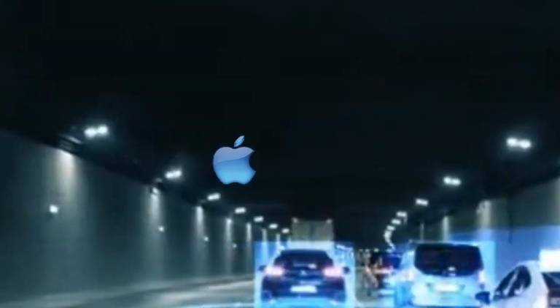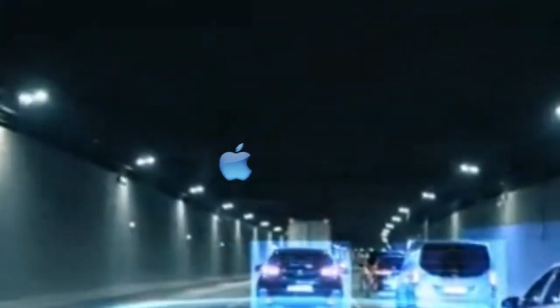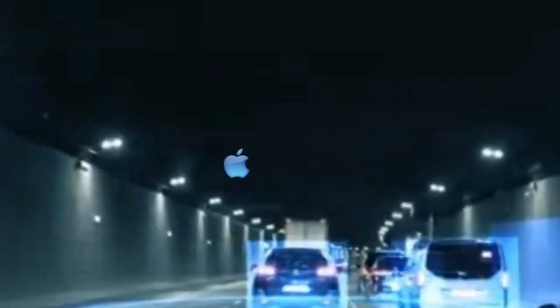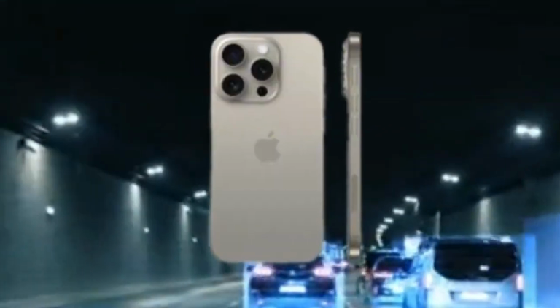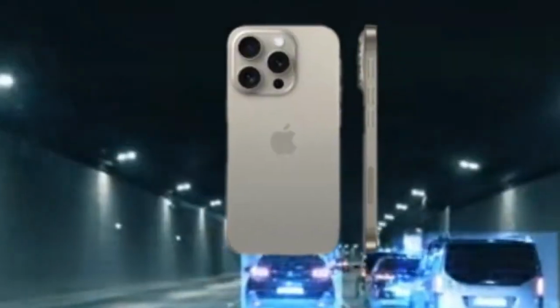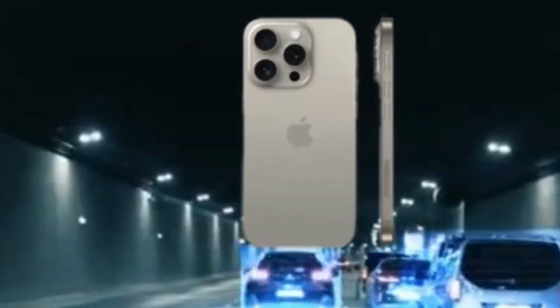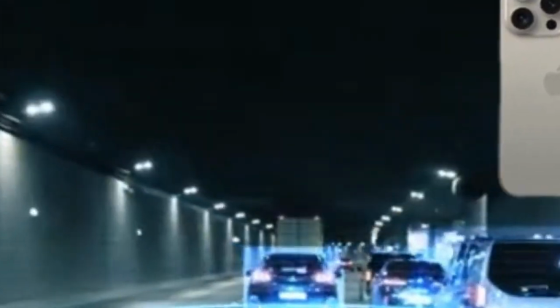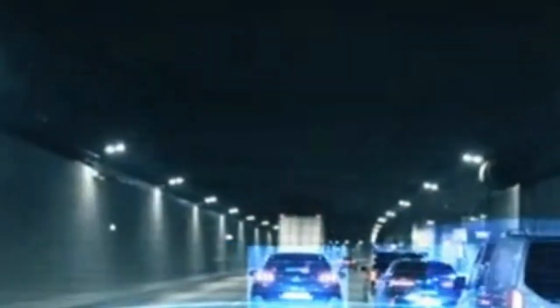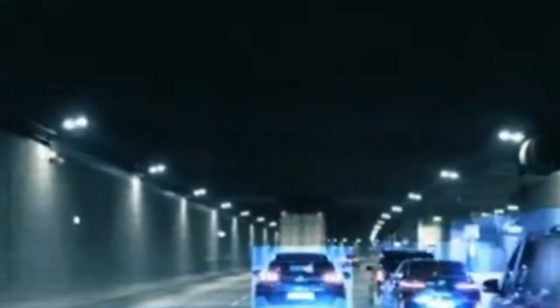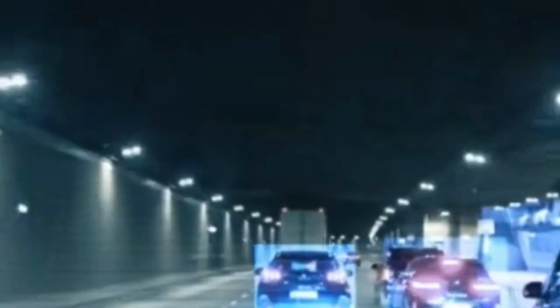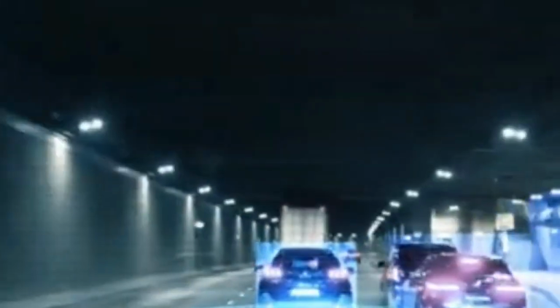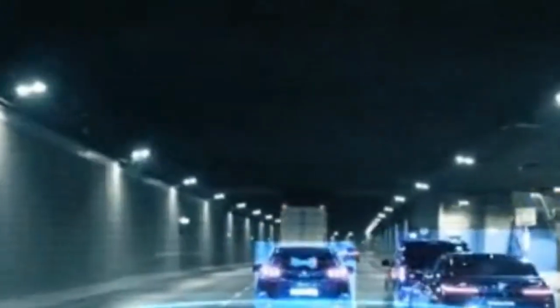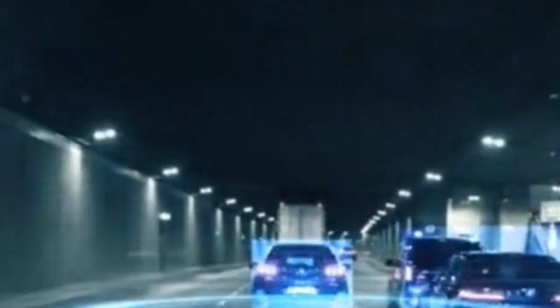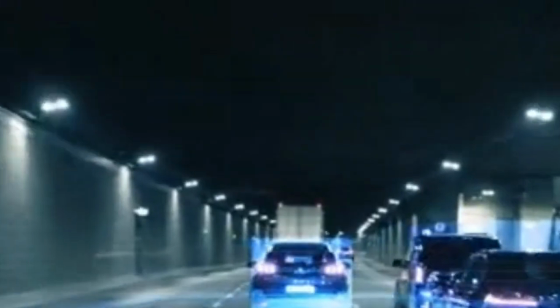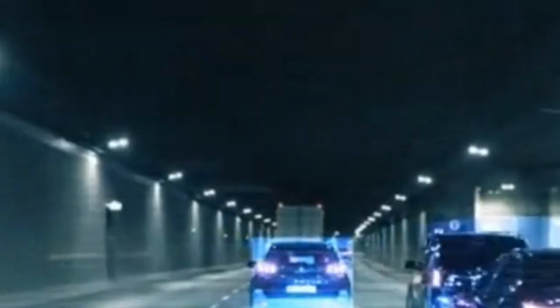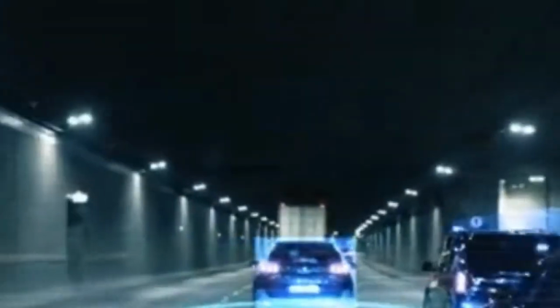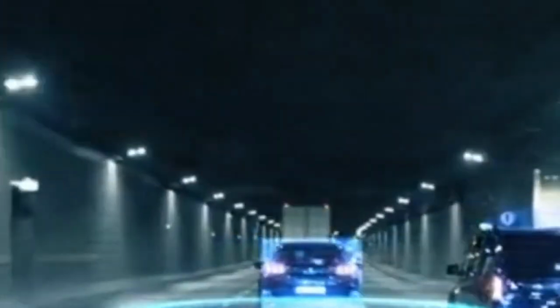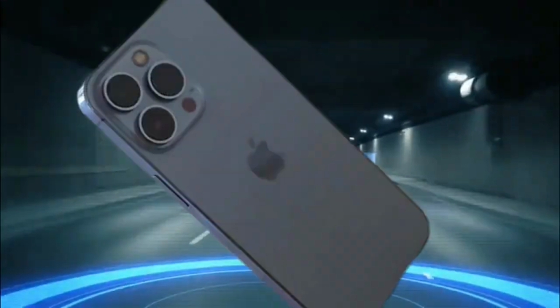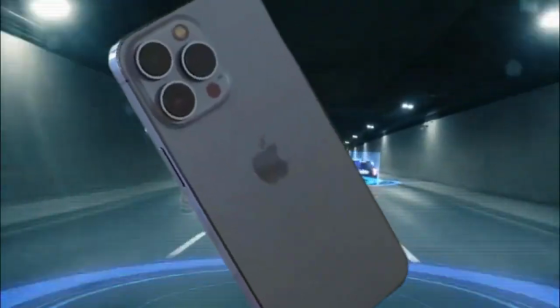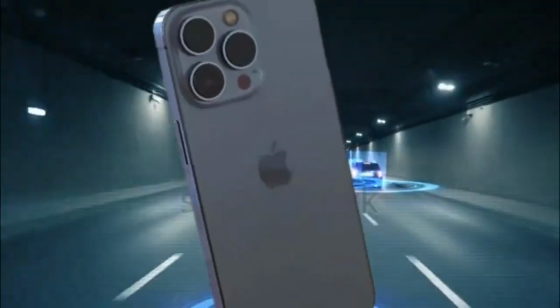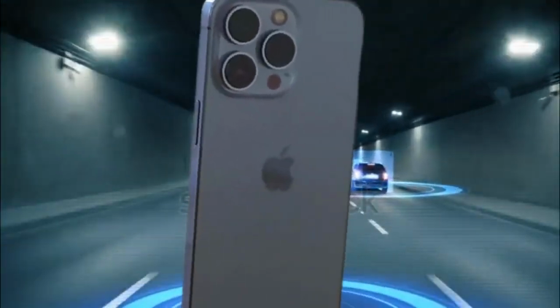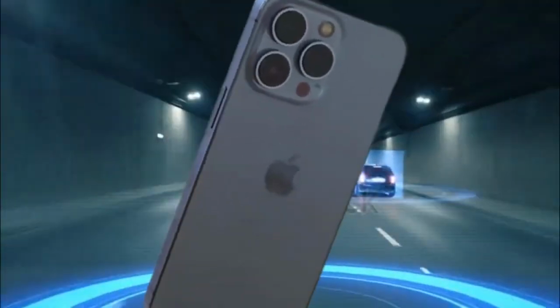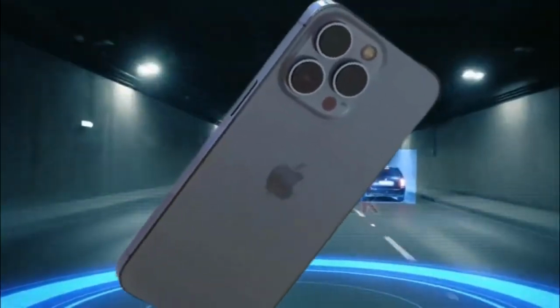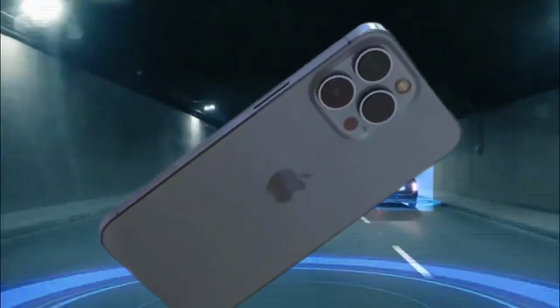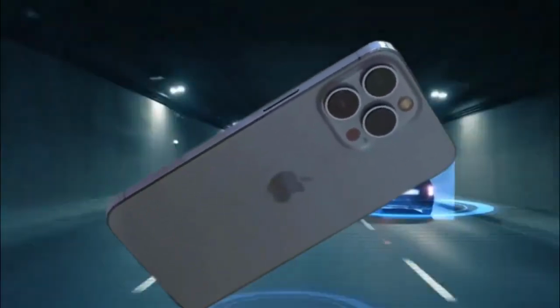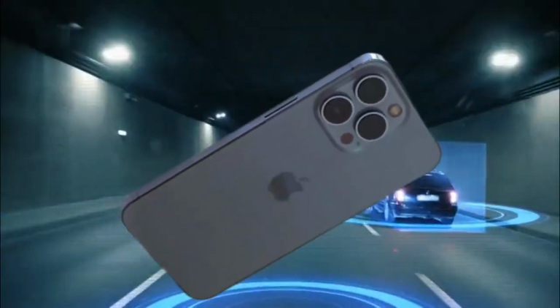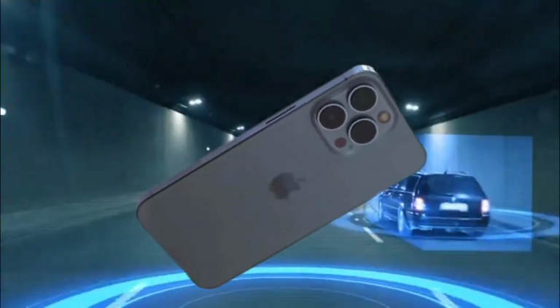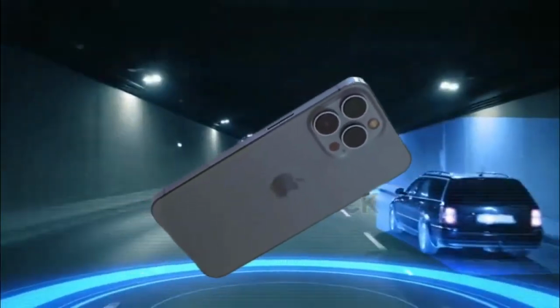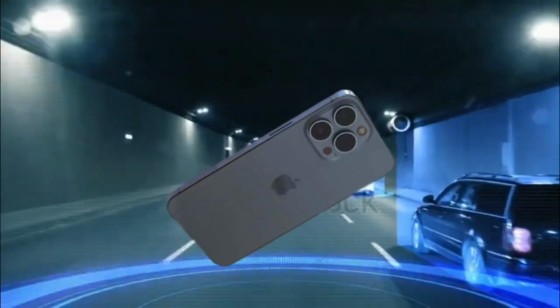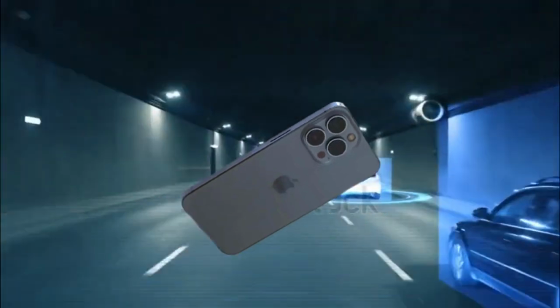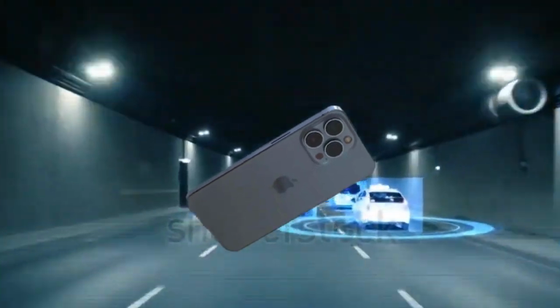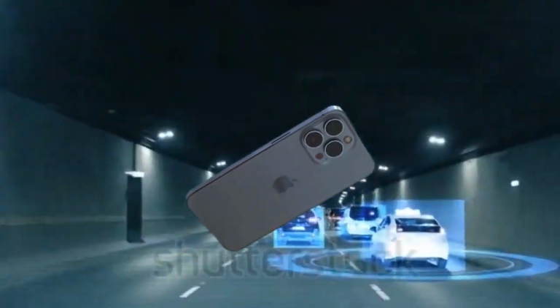If you plan to skip this year's iPhone 16, or if you're just plain curious about what's on the horizon, here are the top 3 rumored features we are expecting to arrive in time for its successor, the iPhone 17 series, which is likely to be released in September 2025.